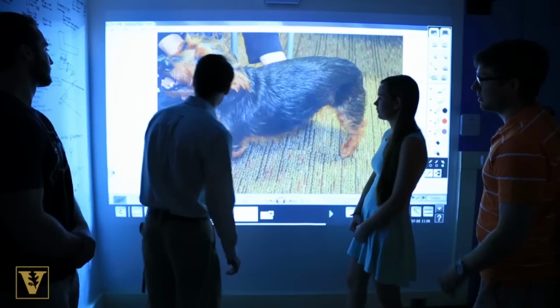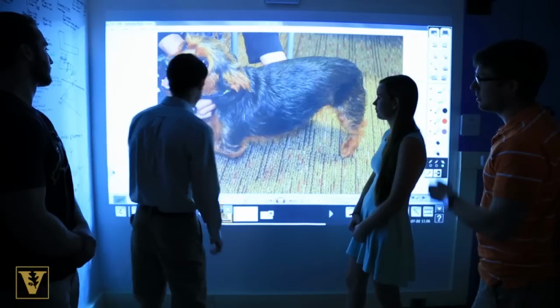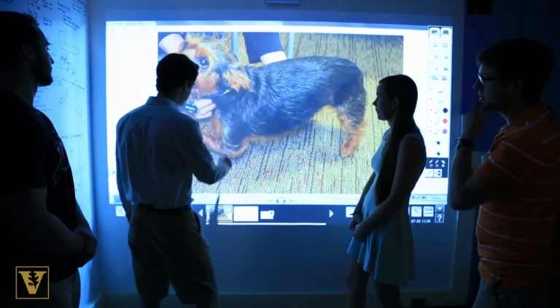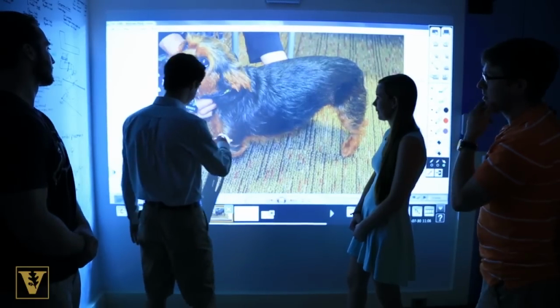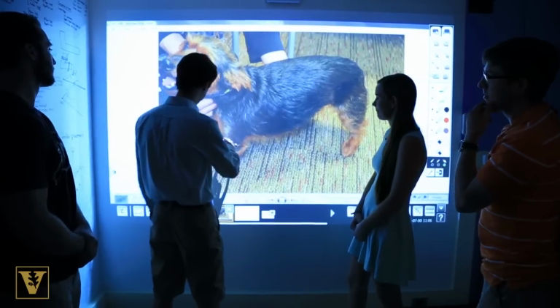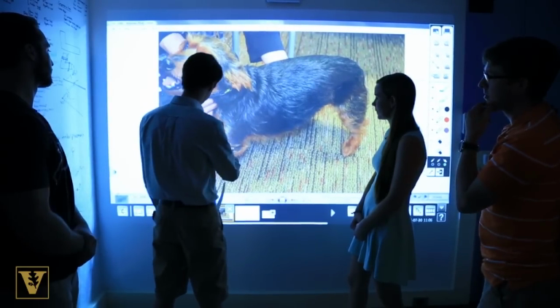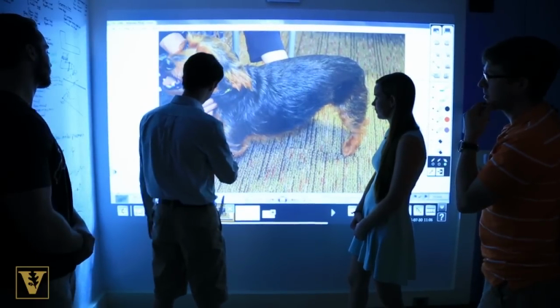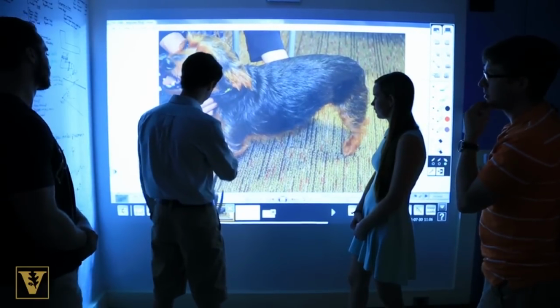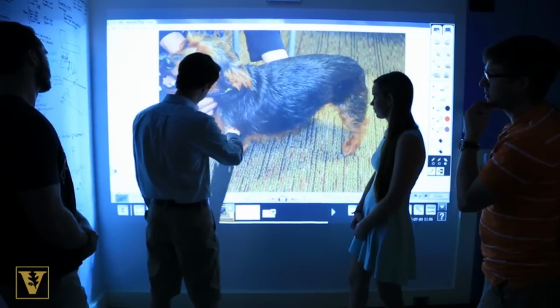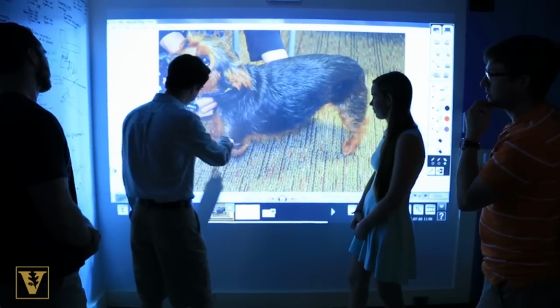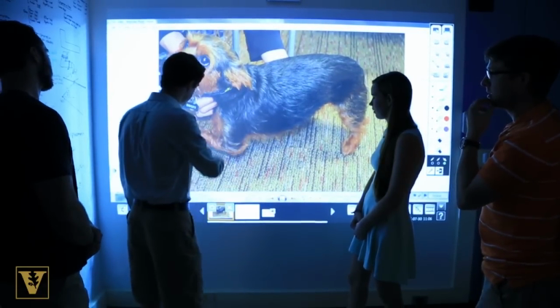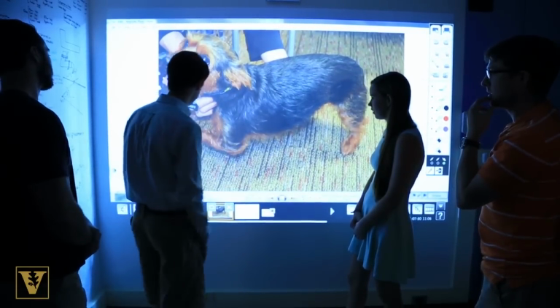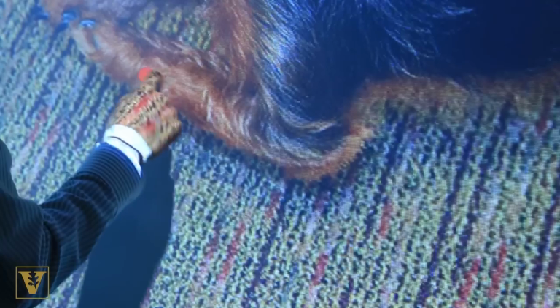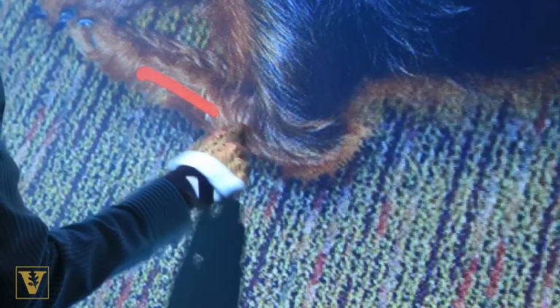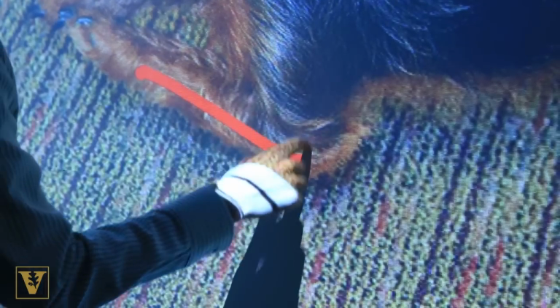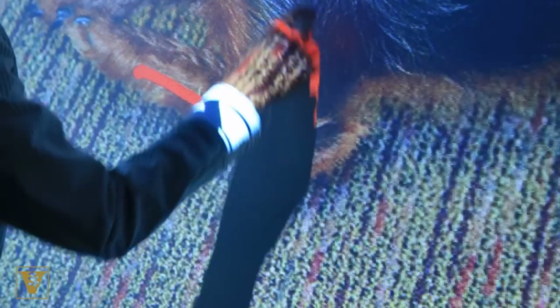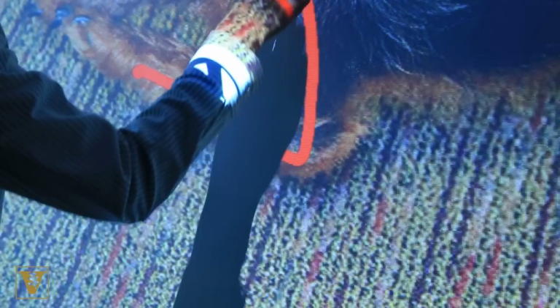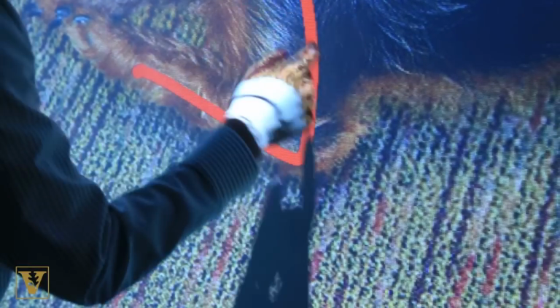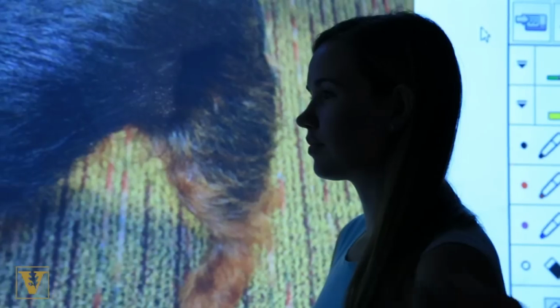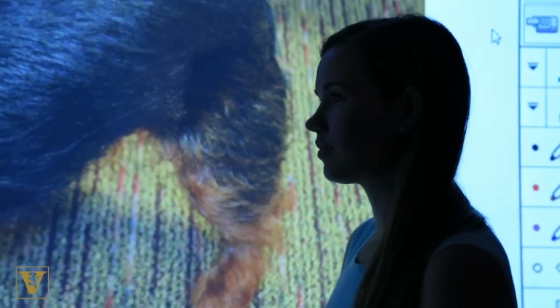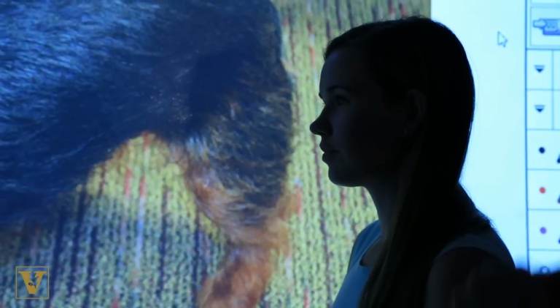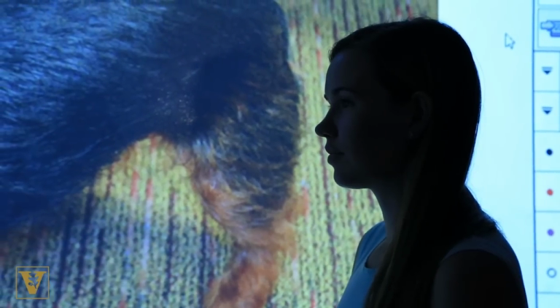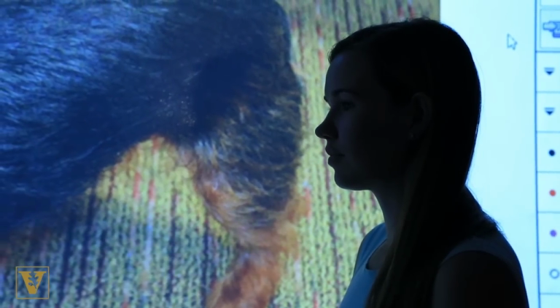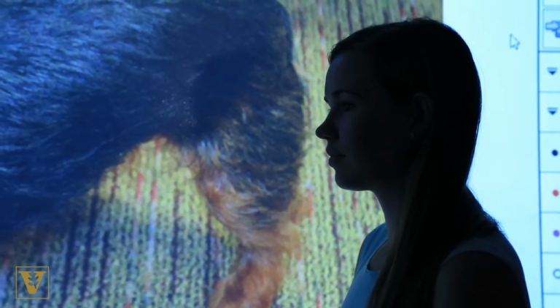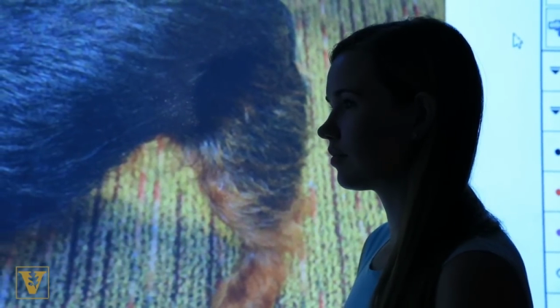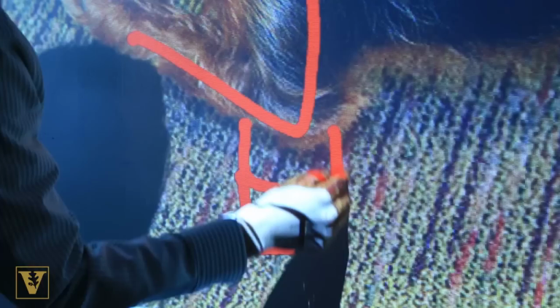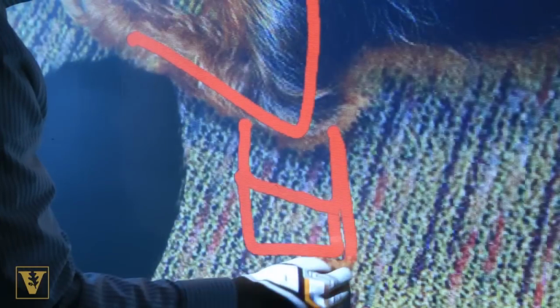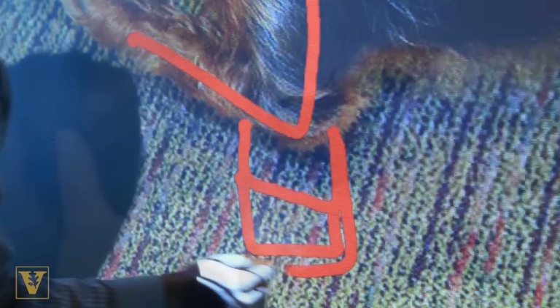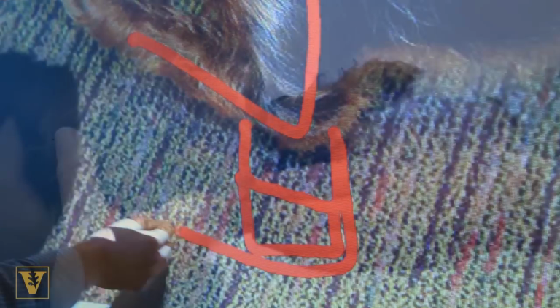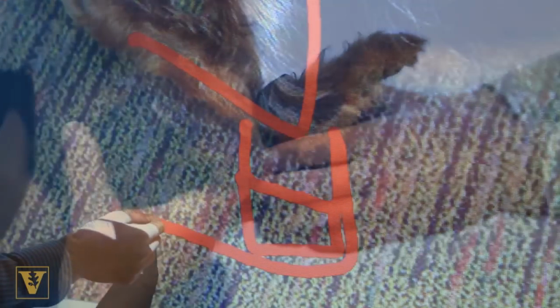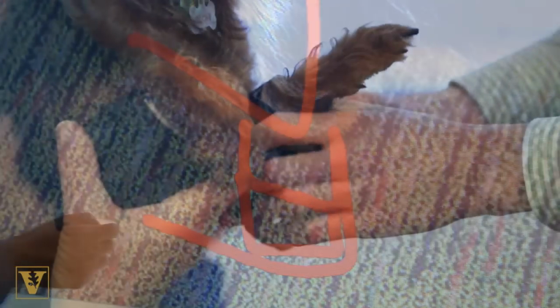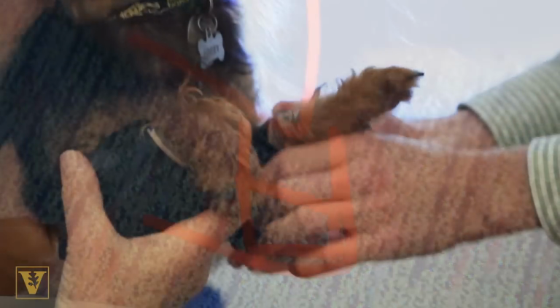The angle that his elbows bent at is the same, but his shoulder is... Vanderbilt engineering researchers, including students, came up with a solution: leg braces.